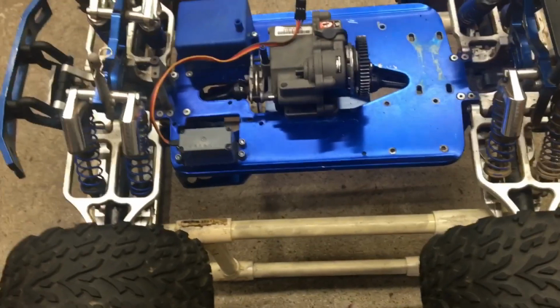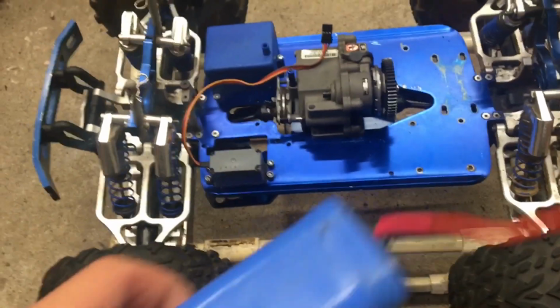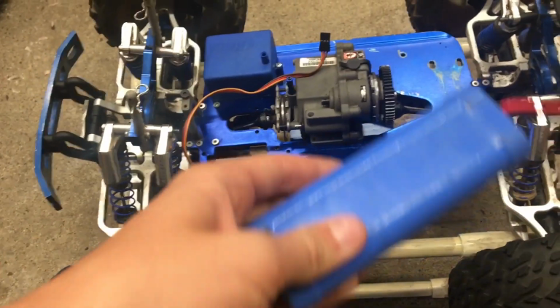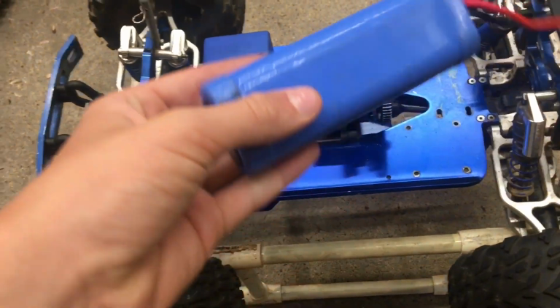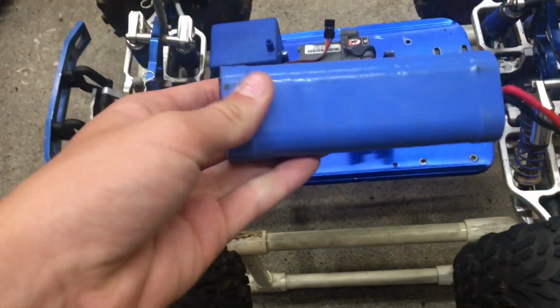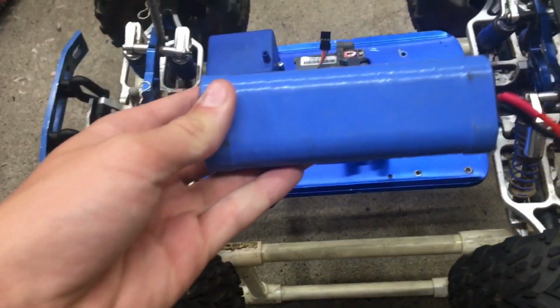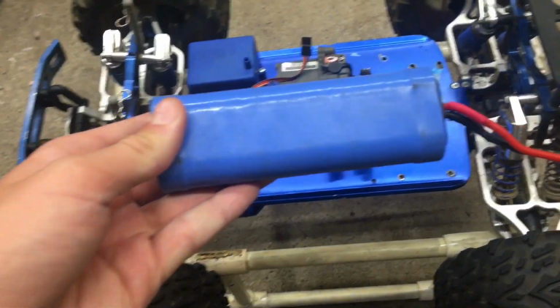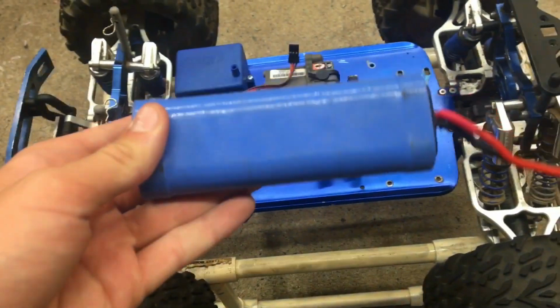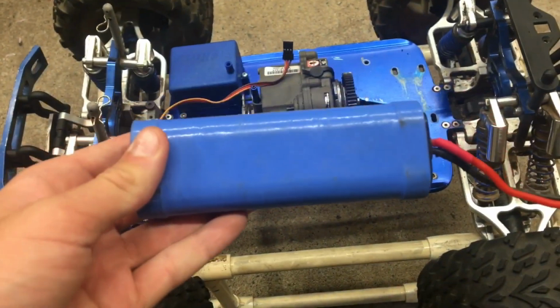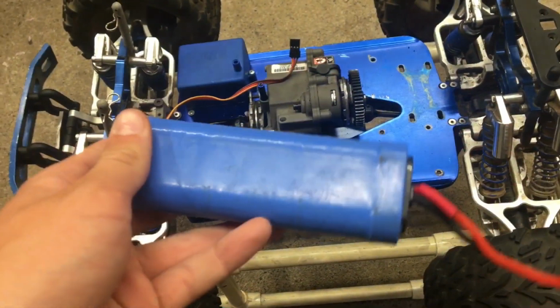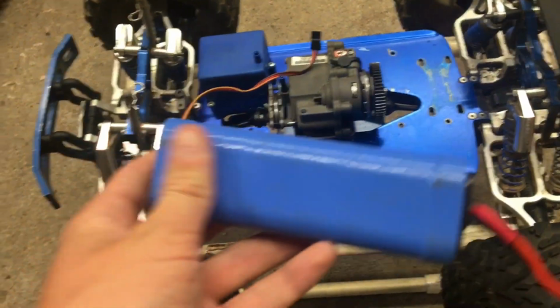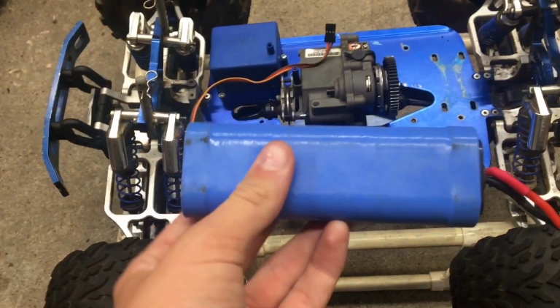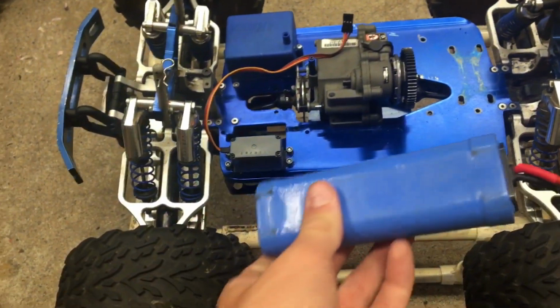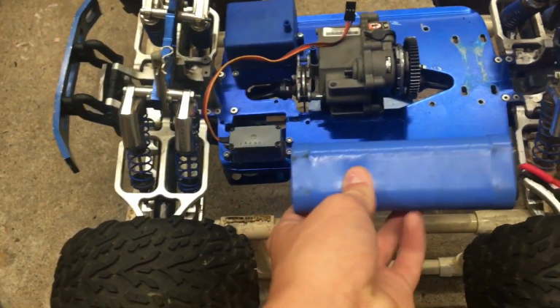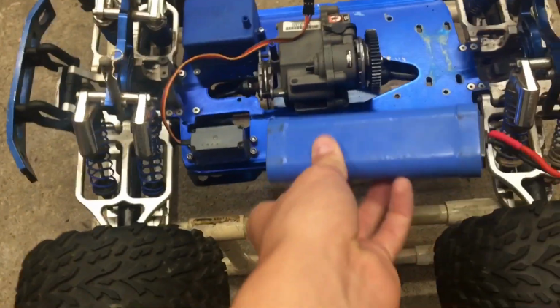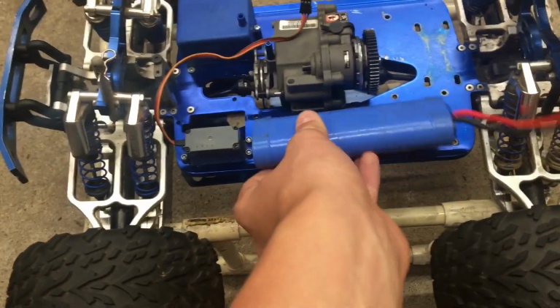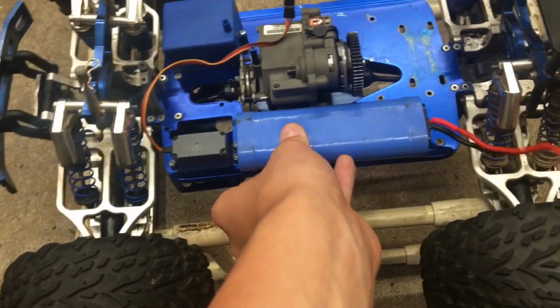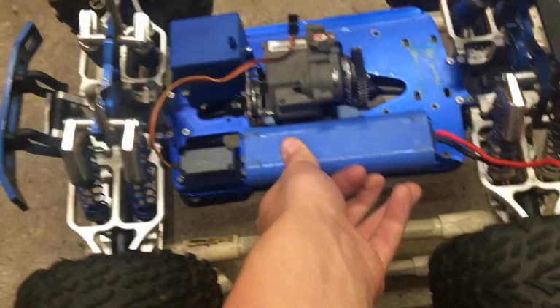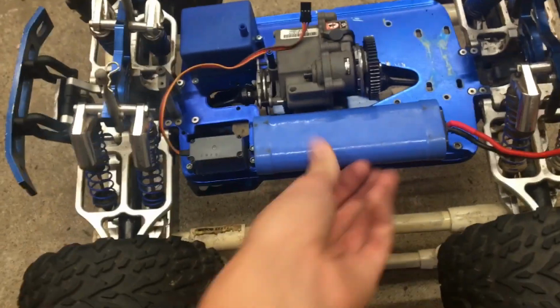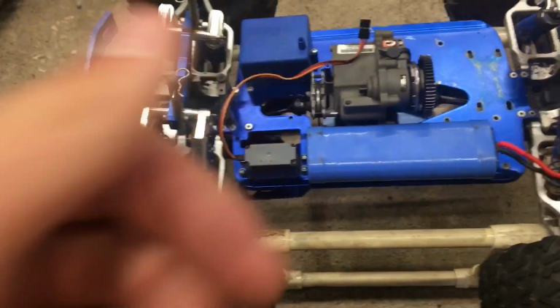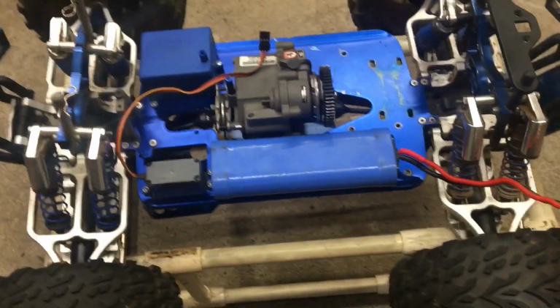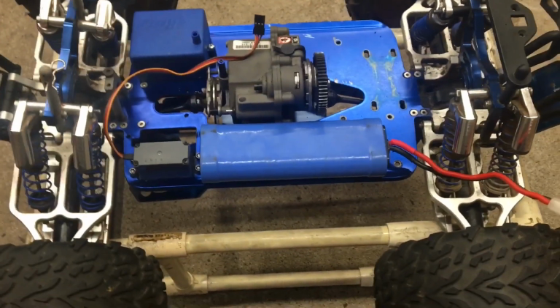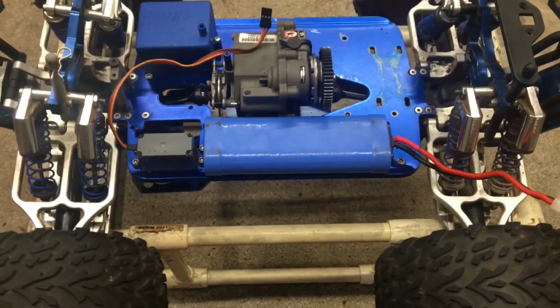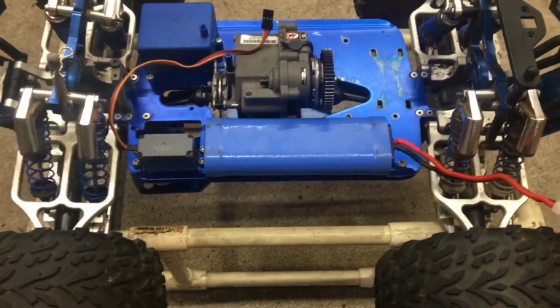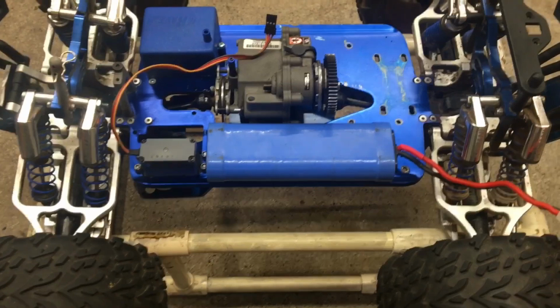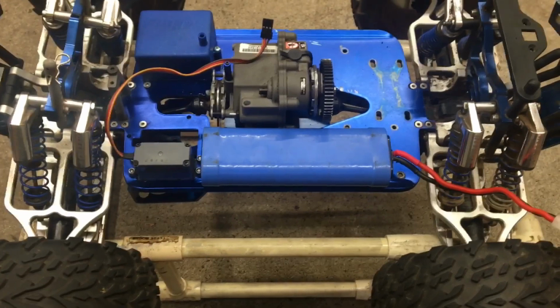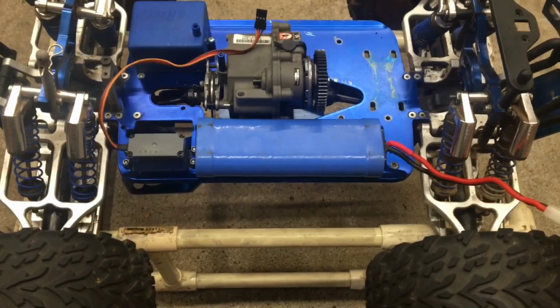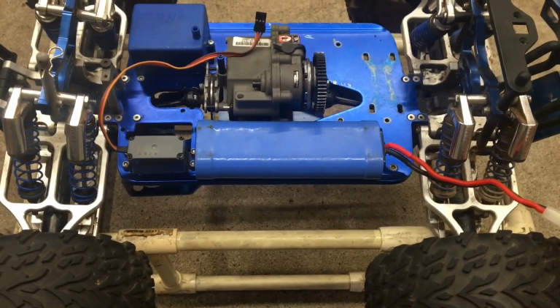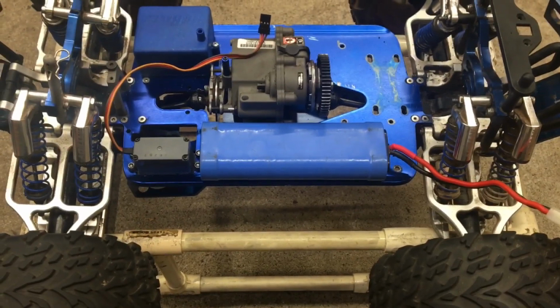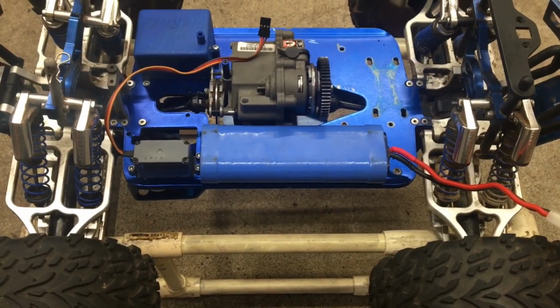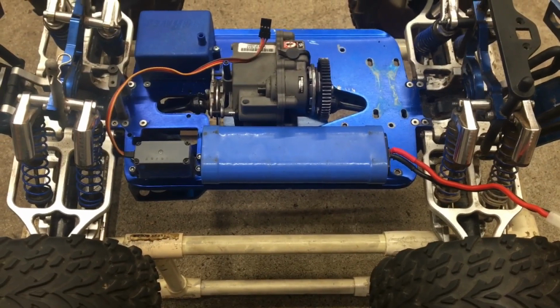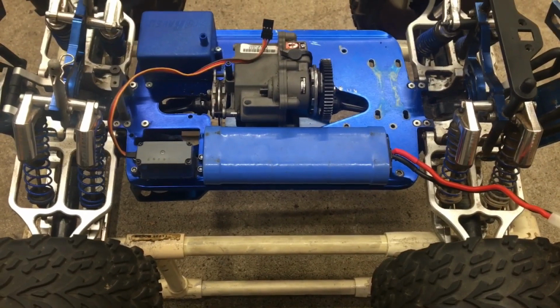Imagine I was using this battery — I'm not going to use it because it's like 20 years old and it's dead — but imagine I just put it right here. Do you guys have any idea how I could mount it there? Because I have no clue.